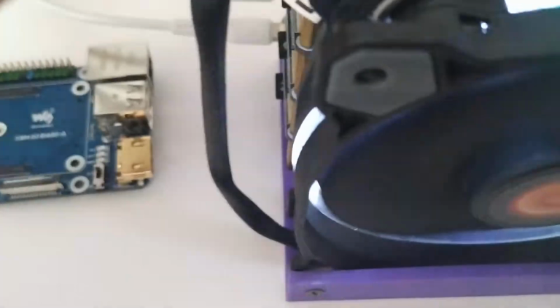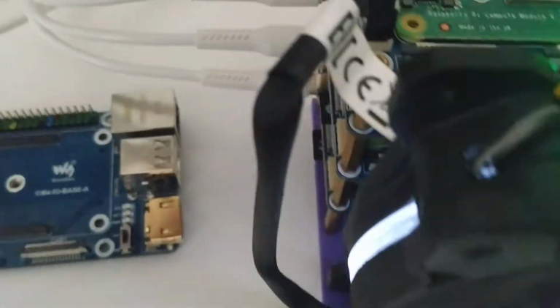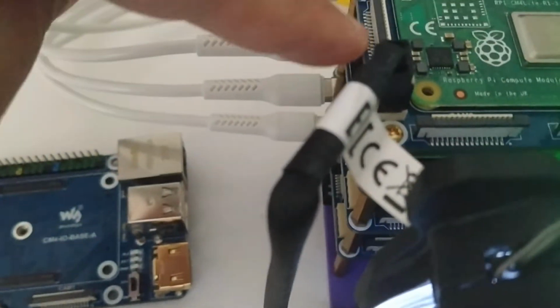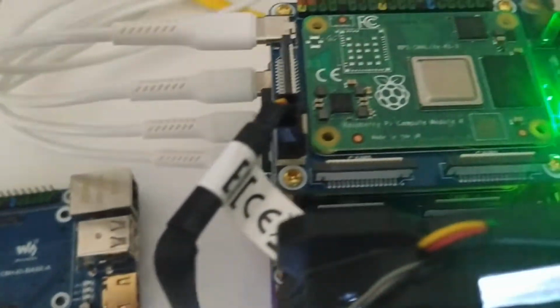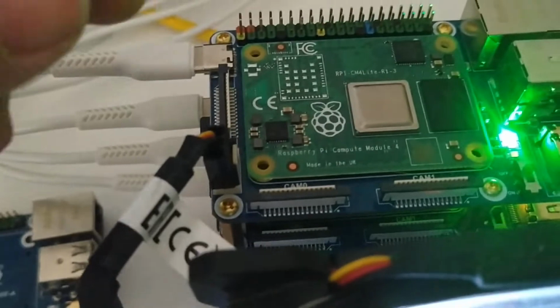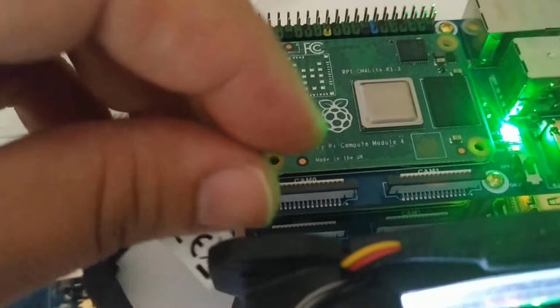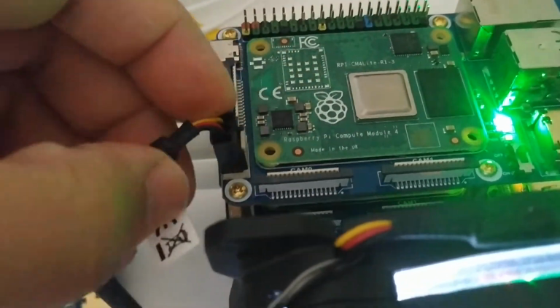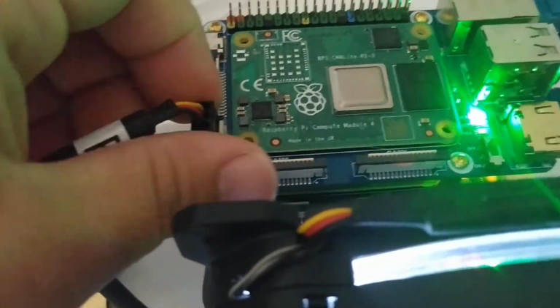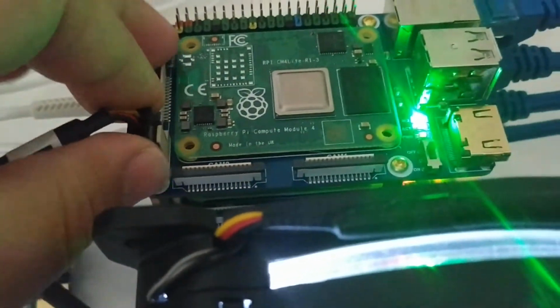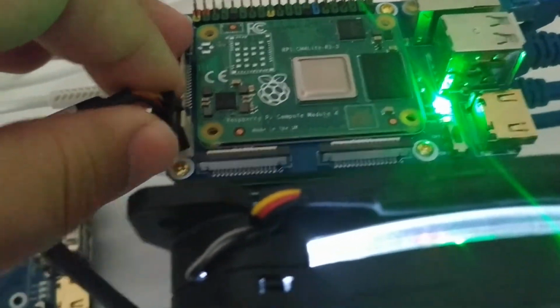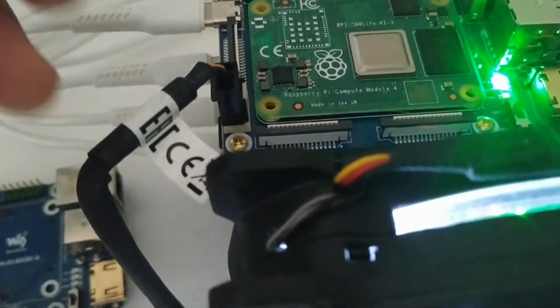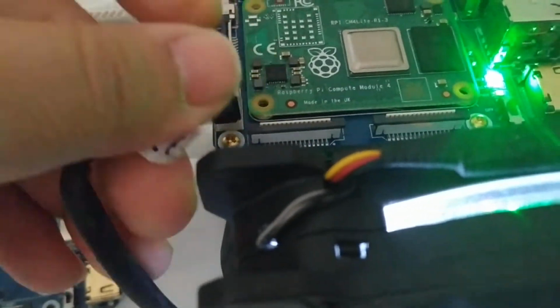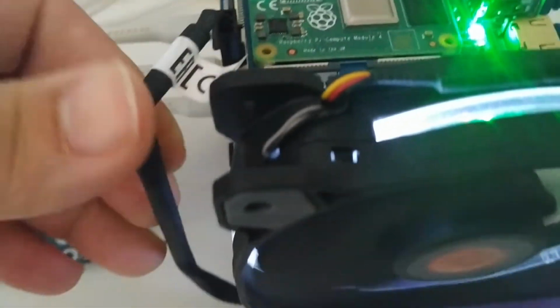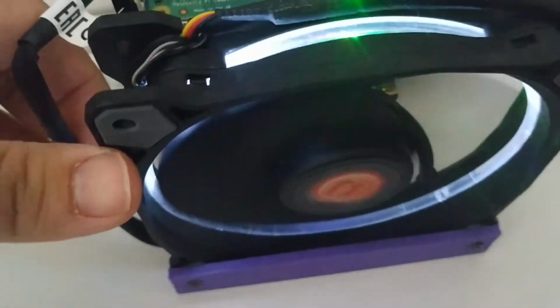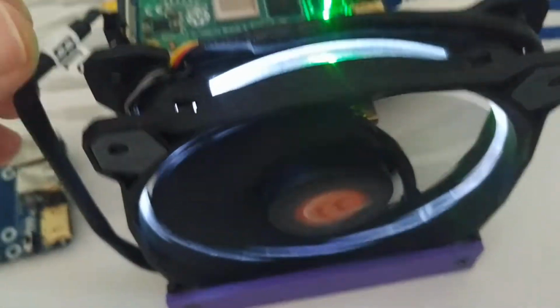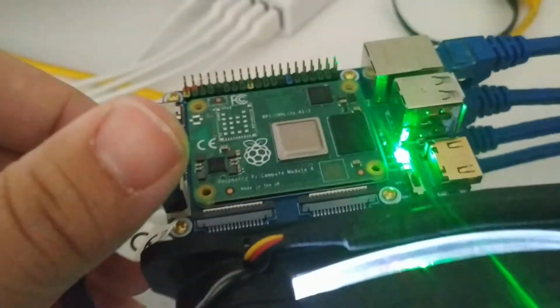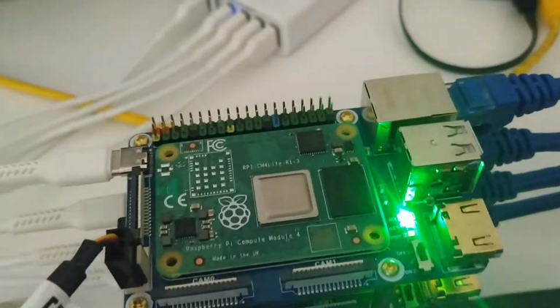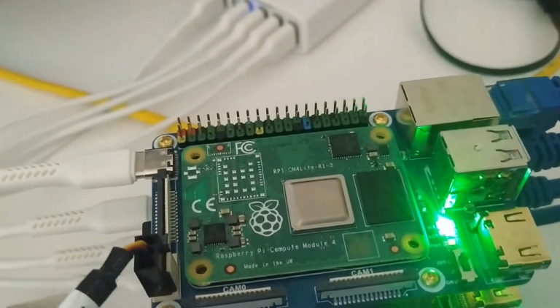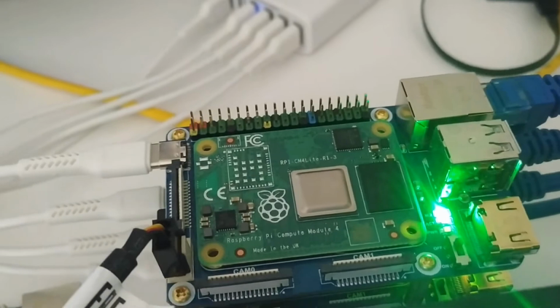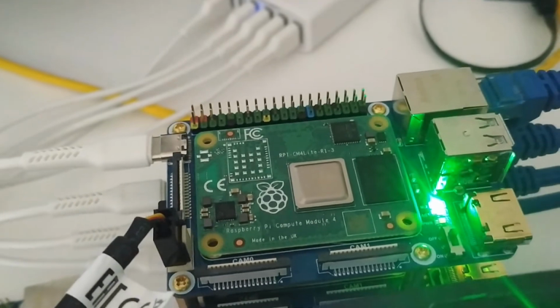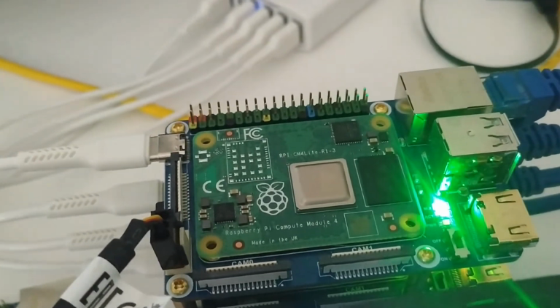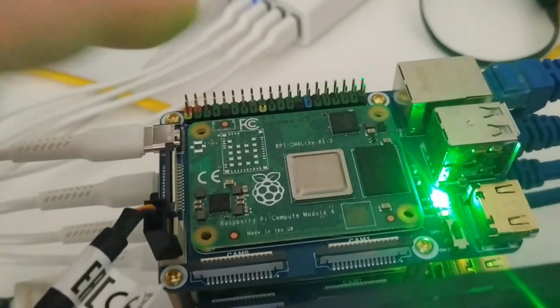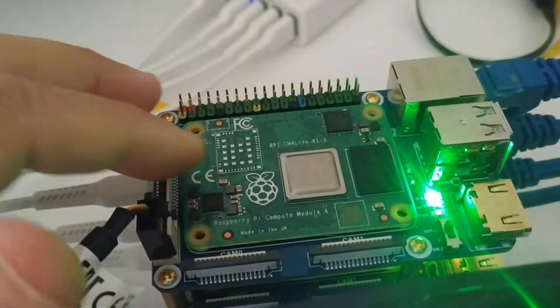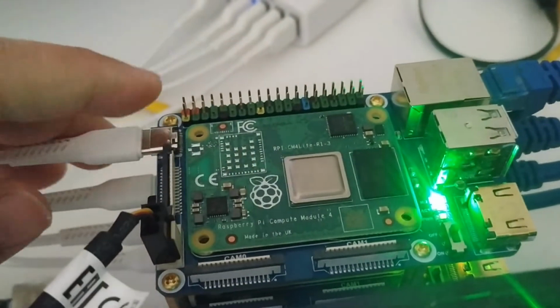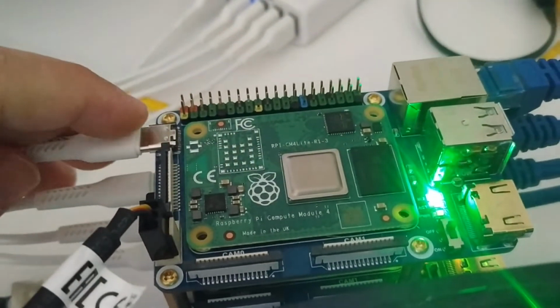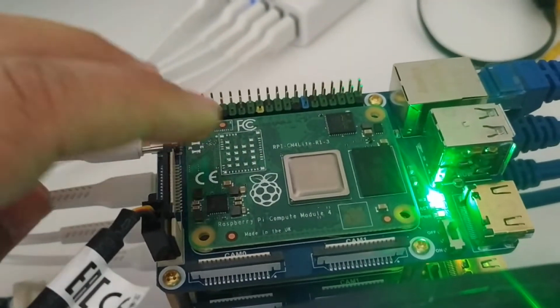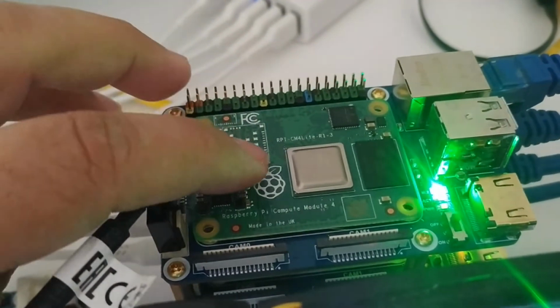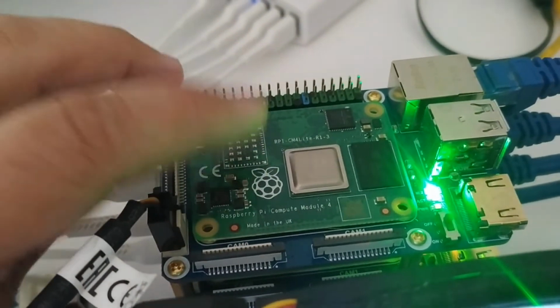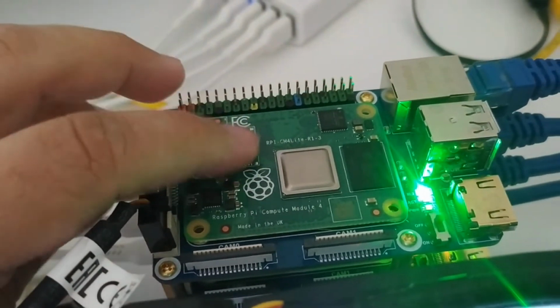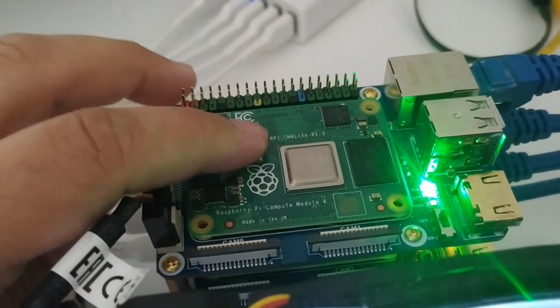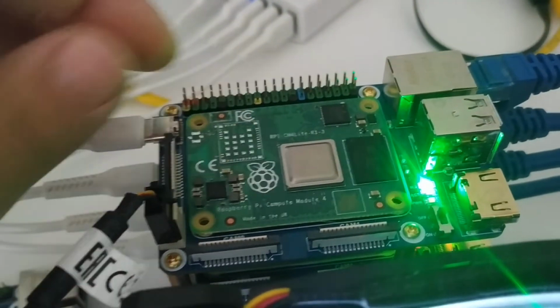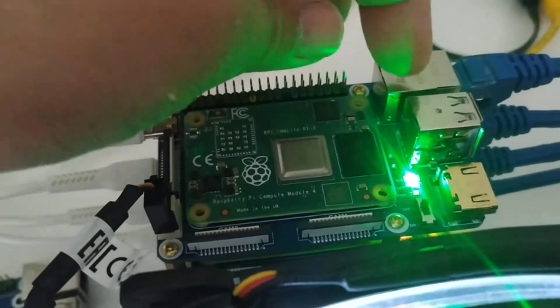The SD card is fine. There's also just a fan here — it just powers the fan, that has nothing to do with the Raspberry Pi. But yeah, this compute module is bad.